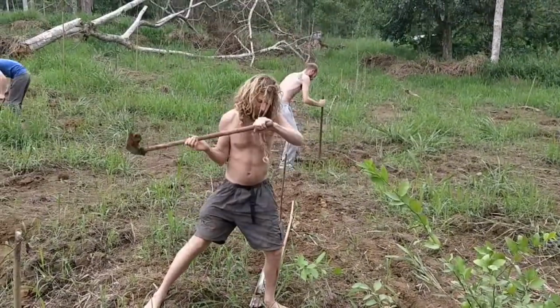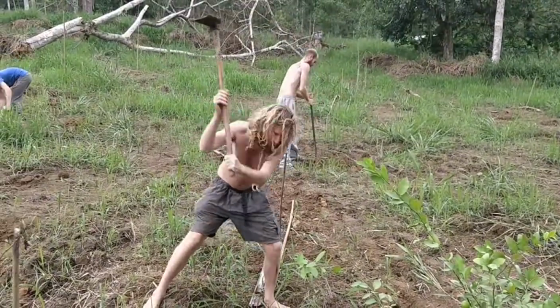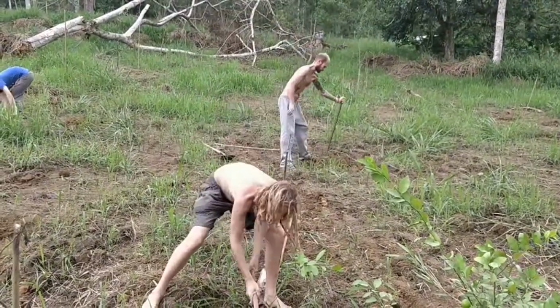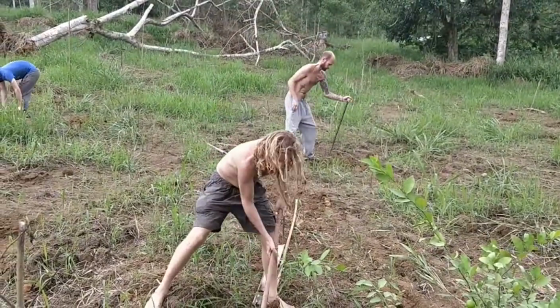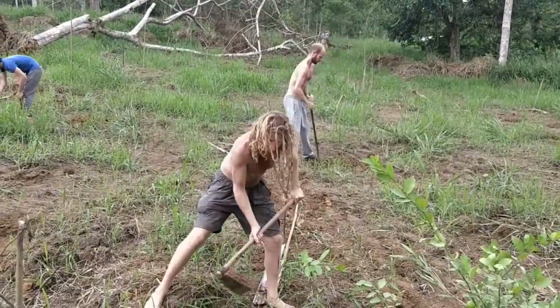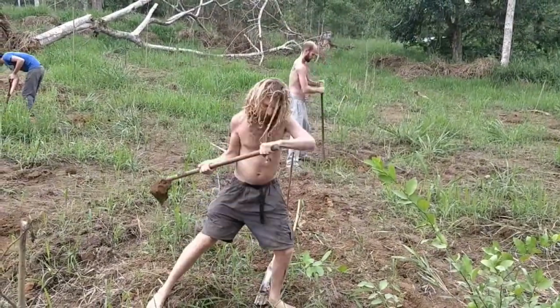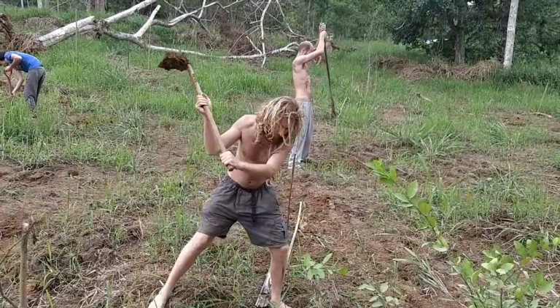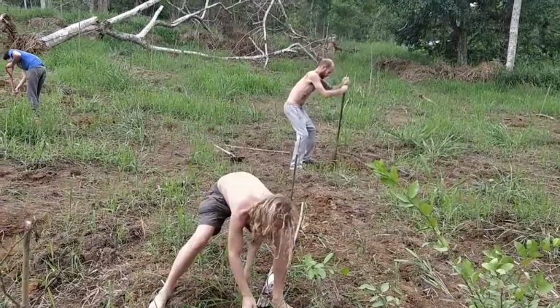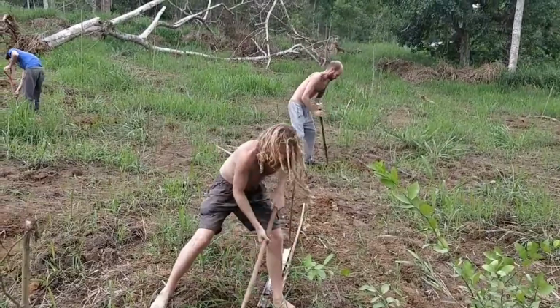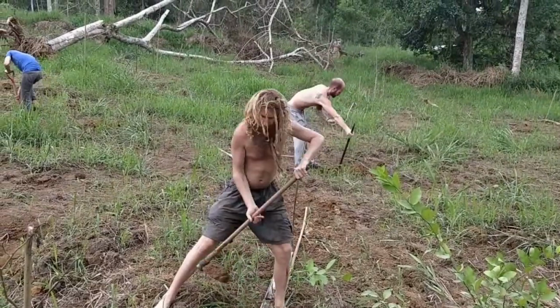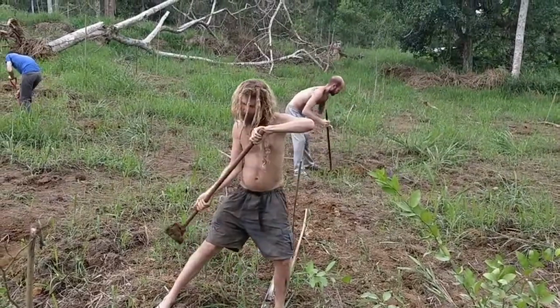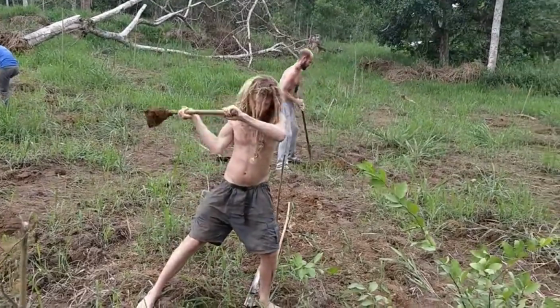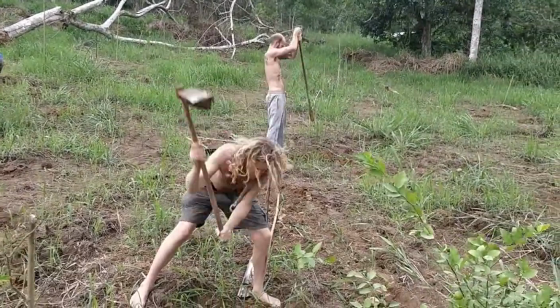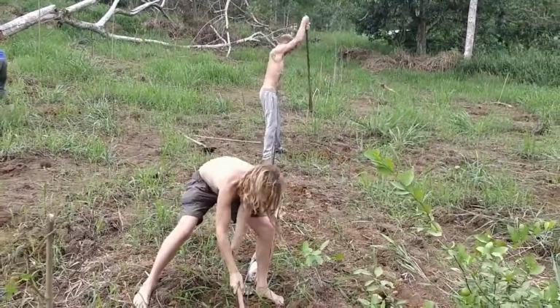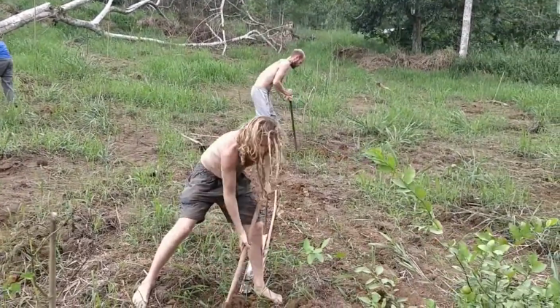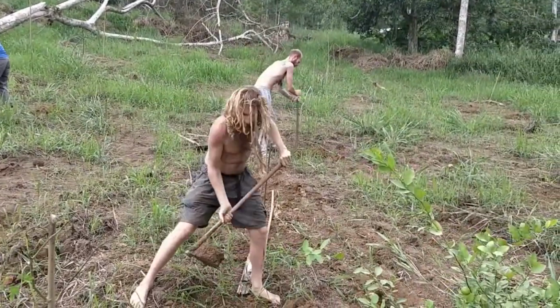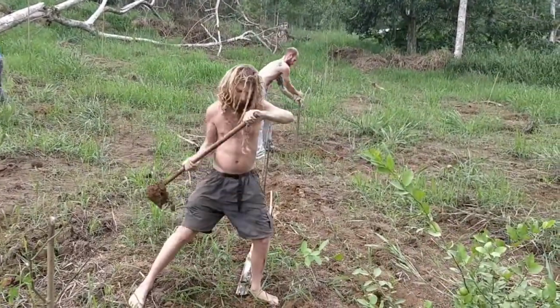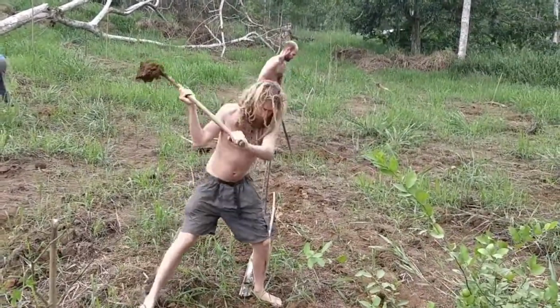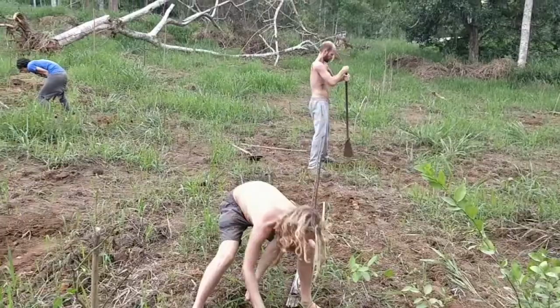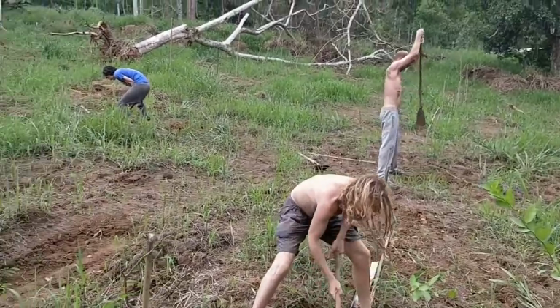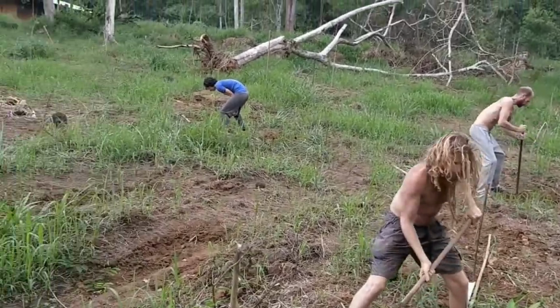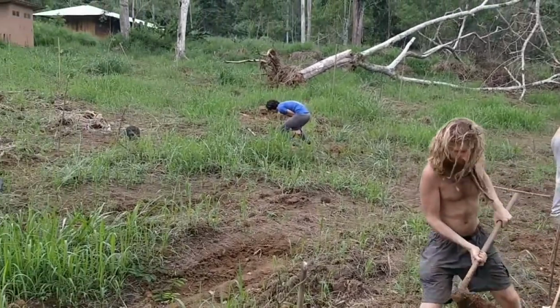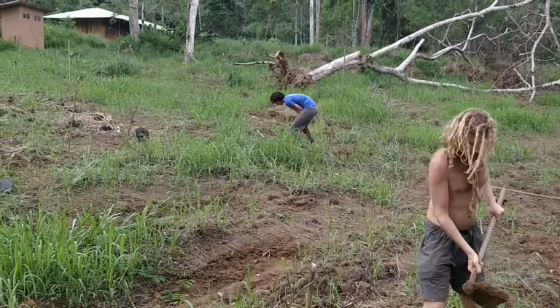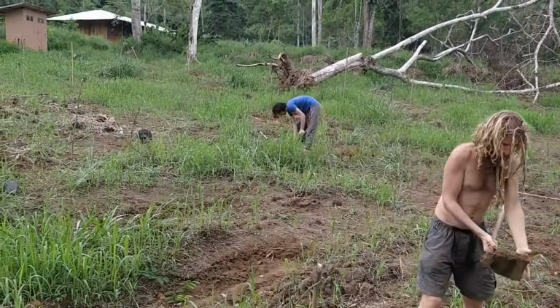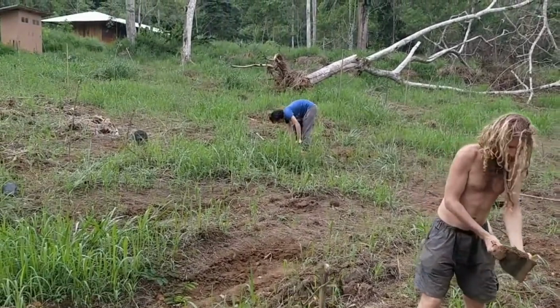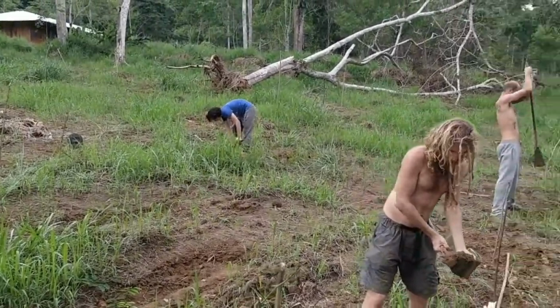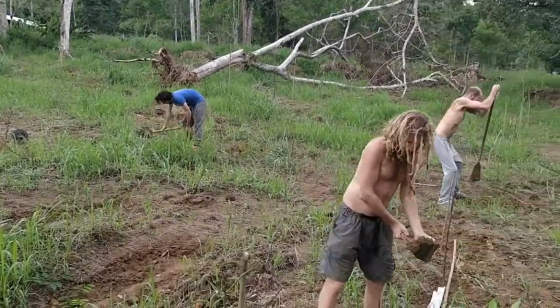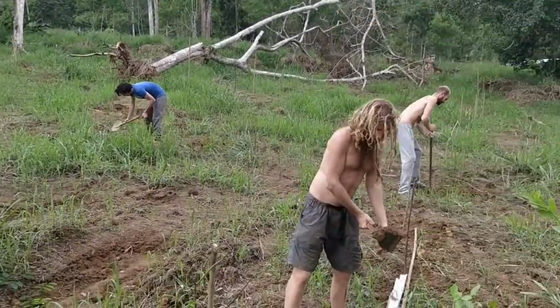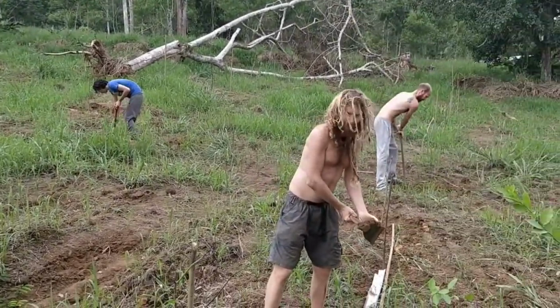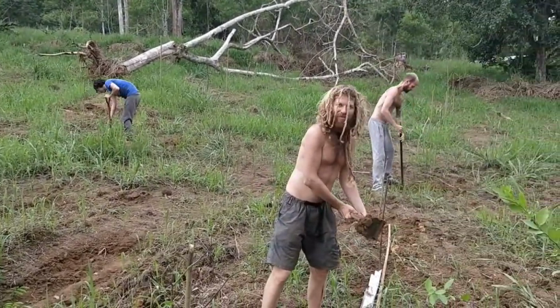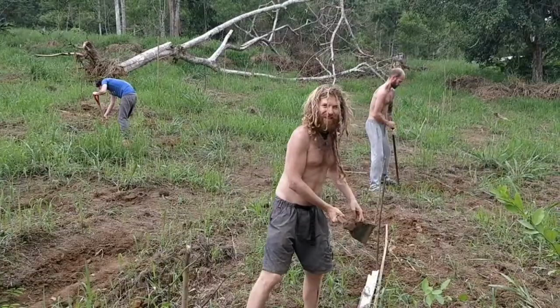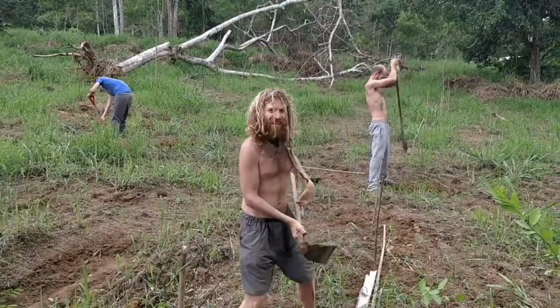The citrus should produce like two times a year, maybe four to six months of the year. We'll be able to come out here and pick citrus from these trees — various kinds of citrus, like Boris mentioned before. Also mandarins.